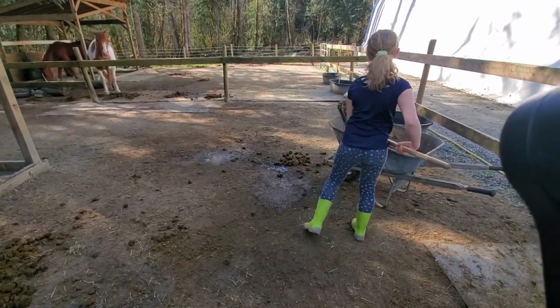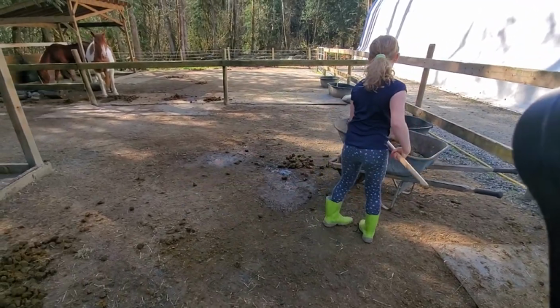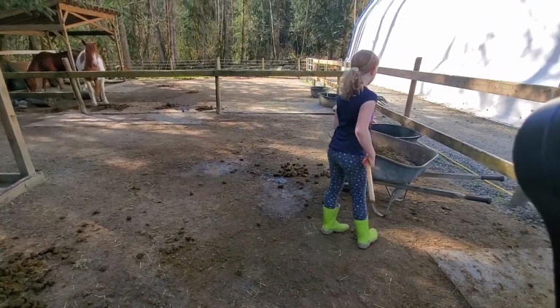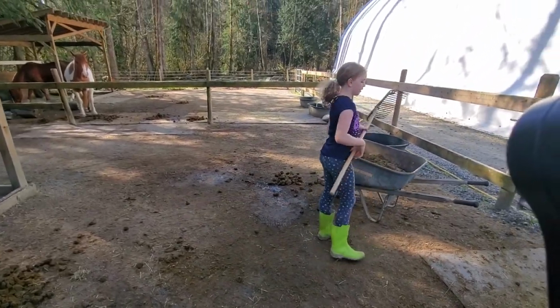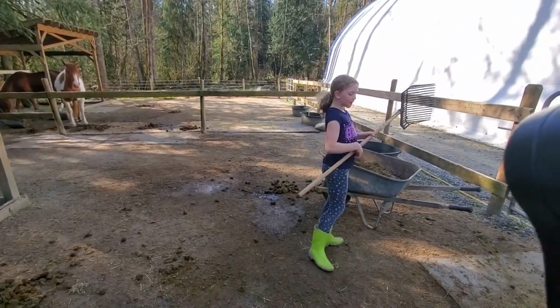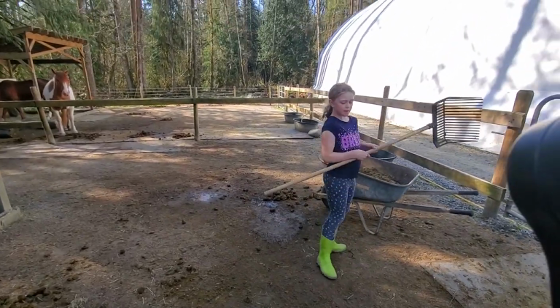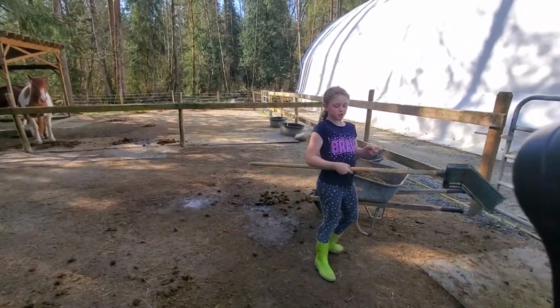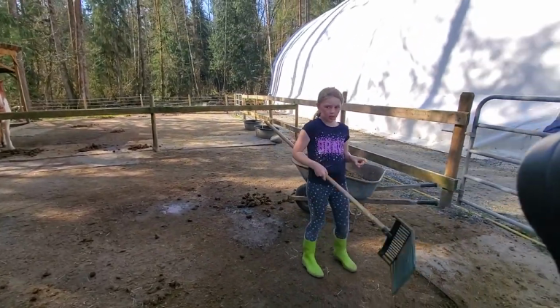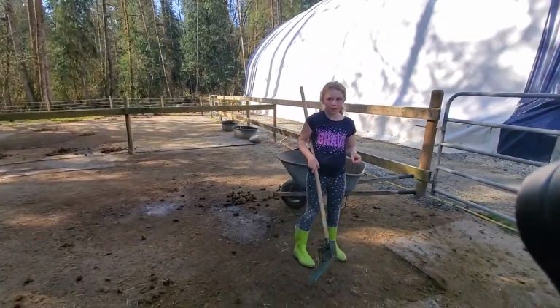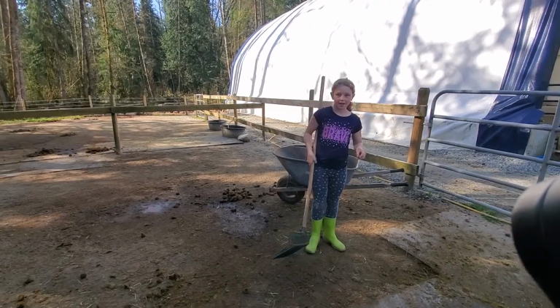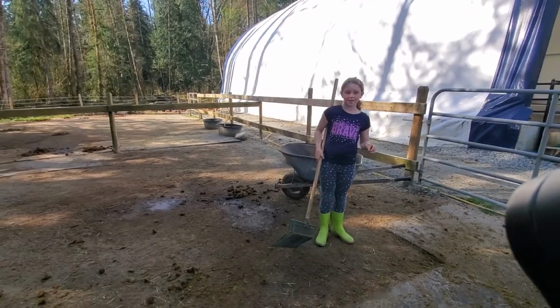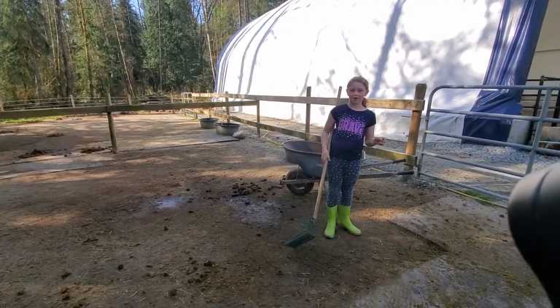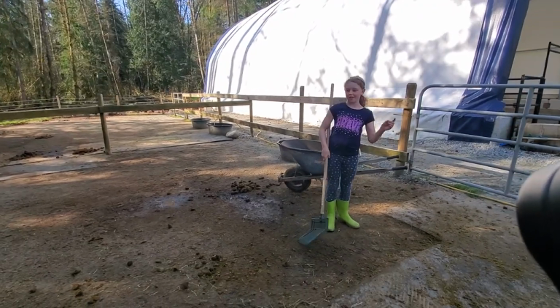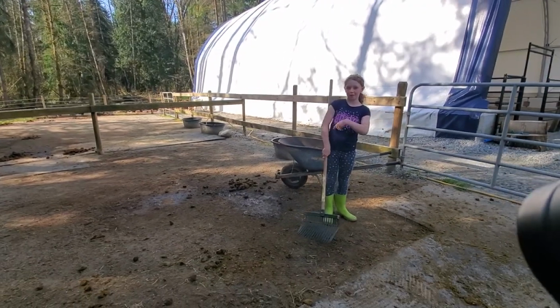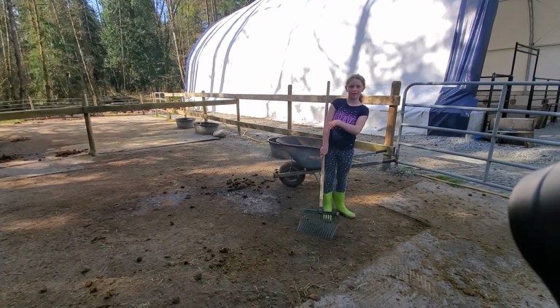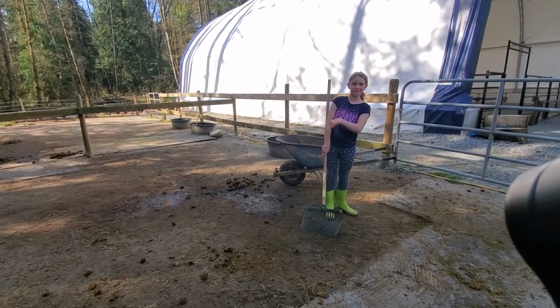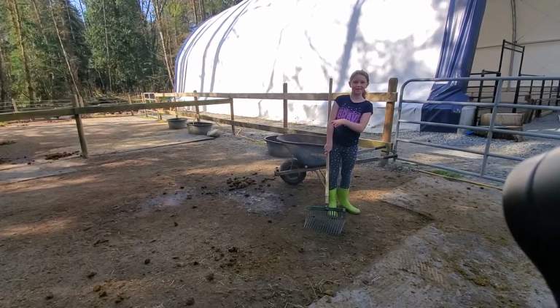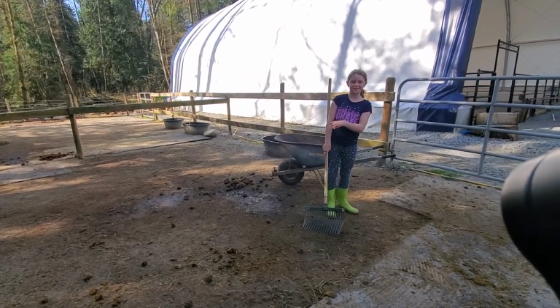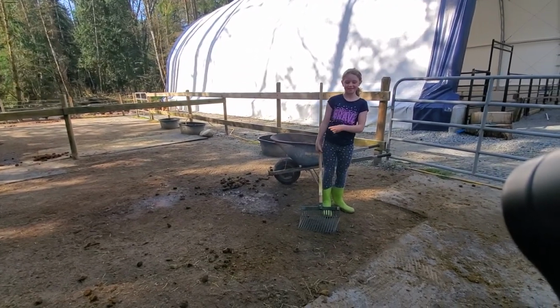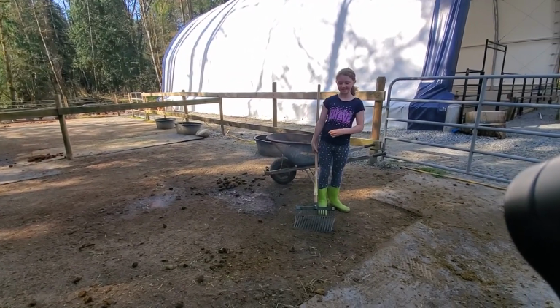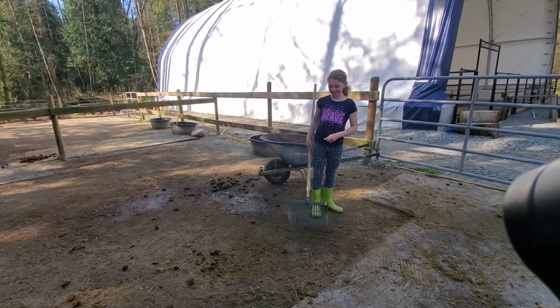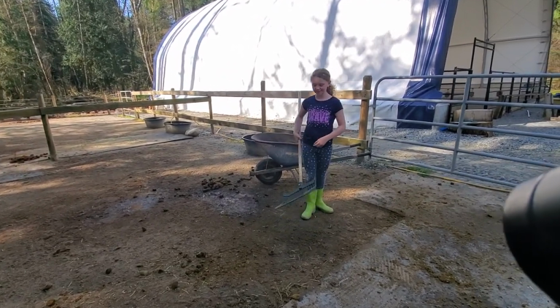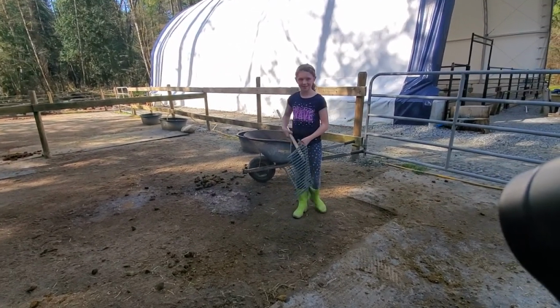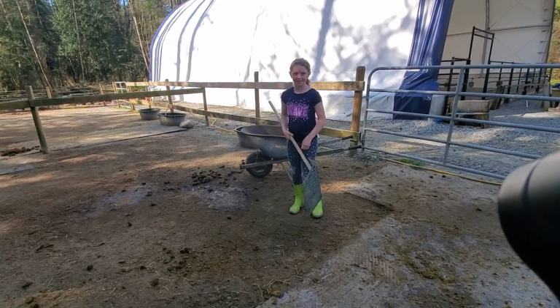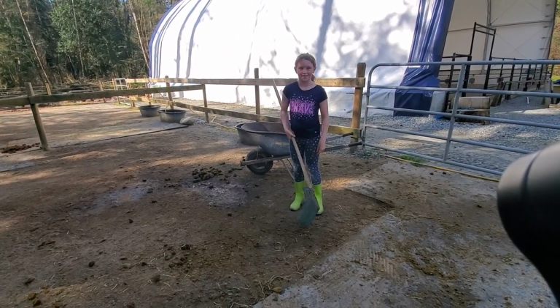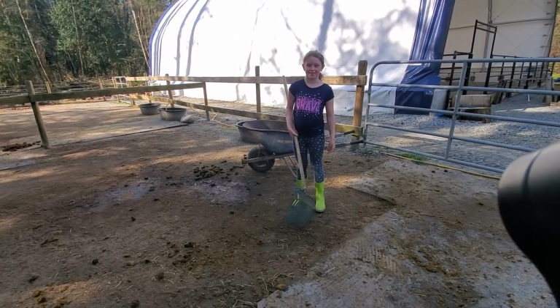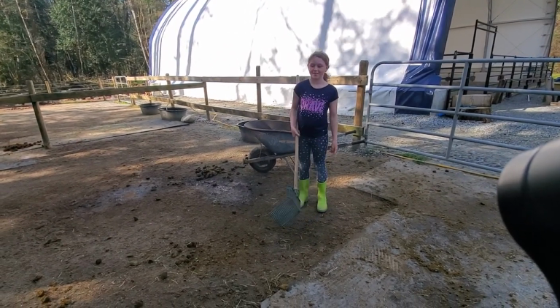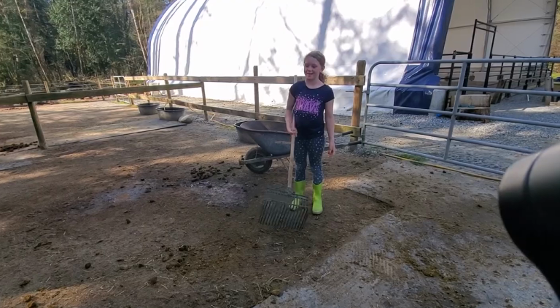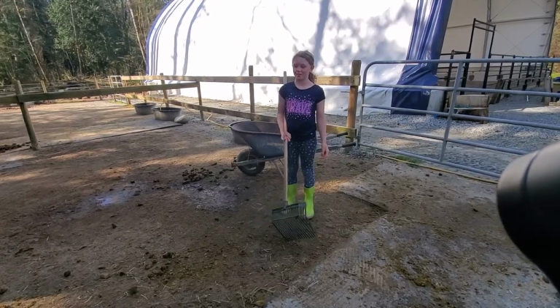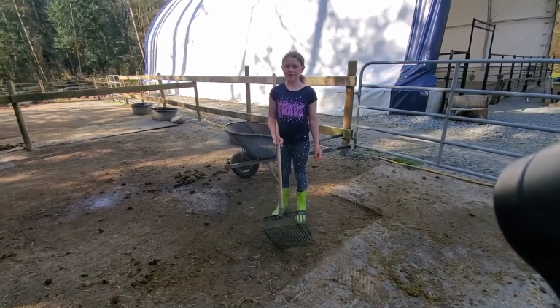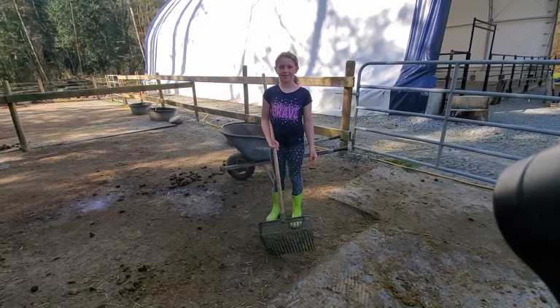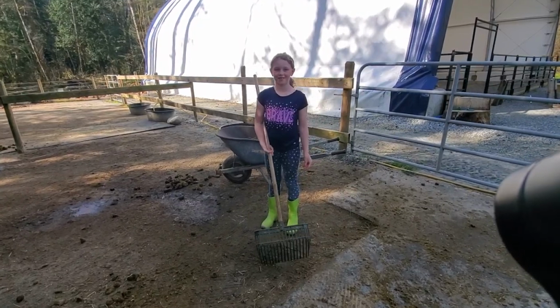And then the next tip and trick is to try to get in the wheelbarrow. Because what happens when you don't get in the wheelbarrow? Dad yells at you.